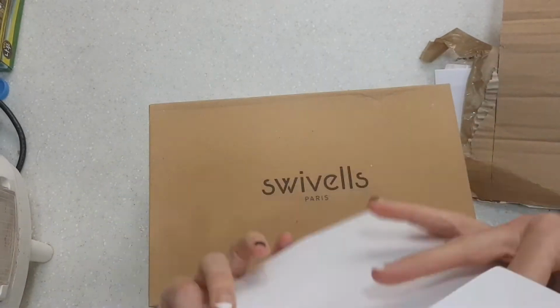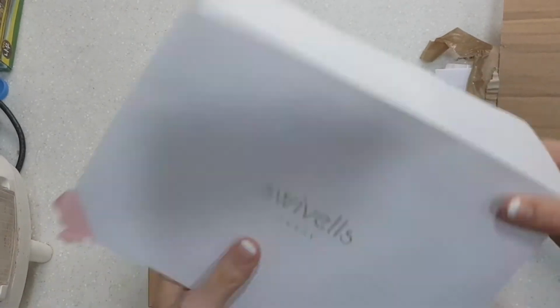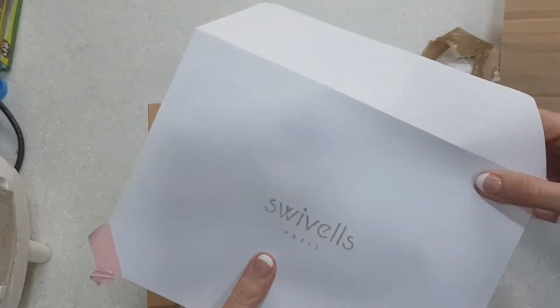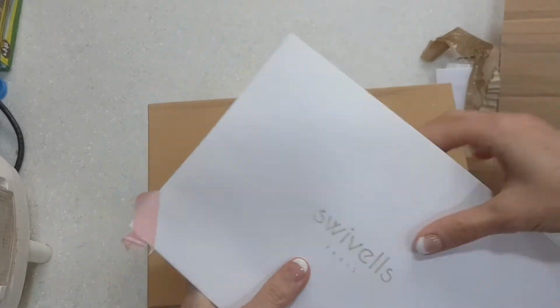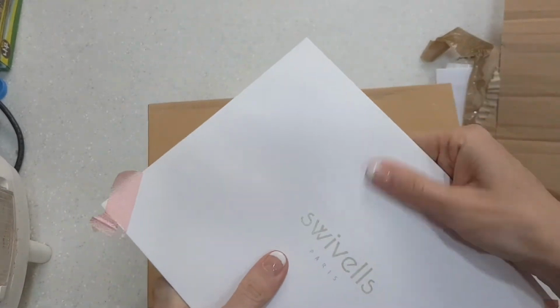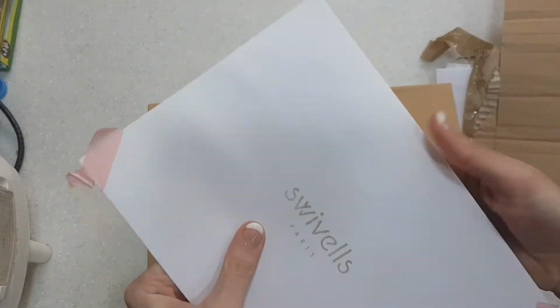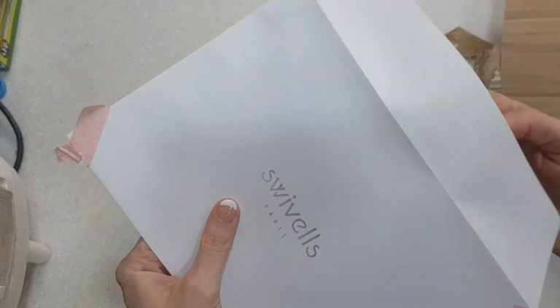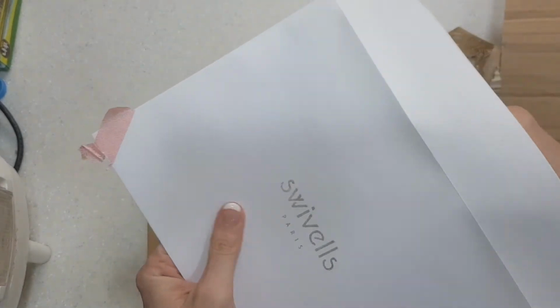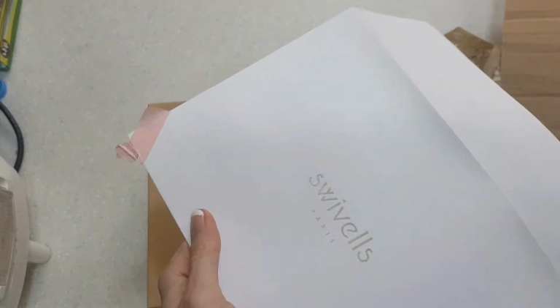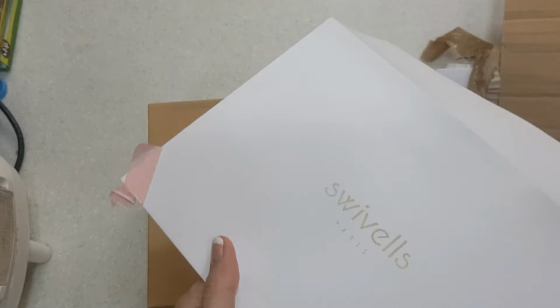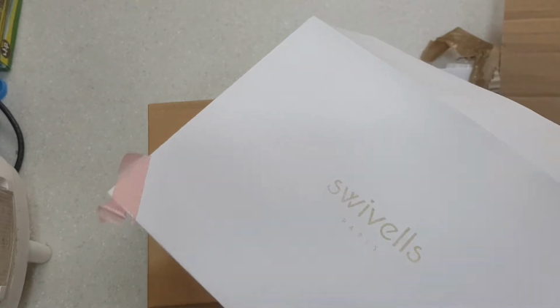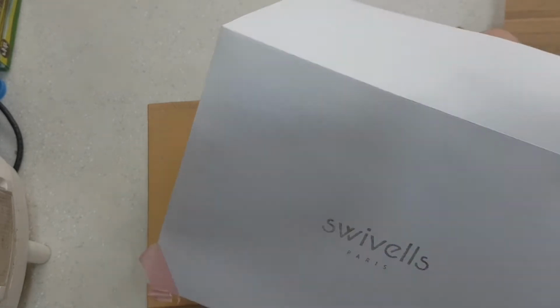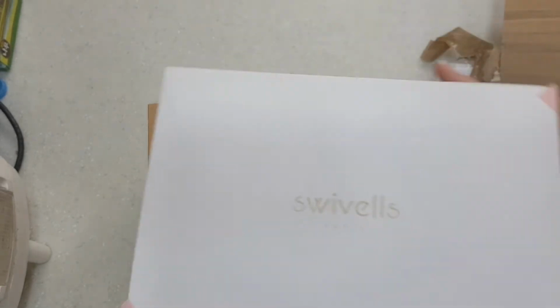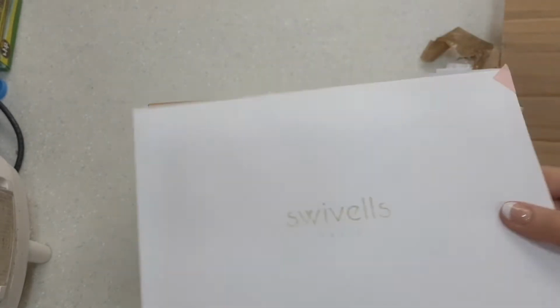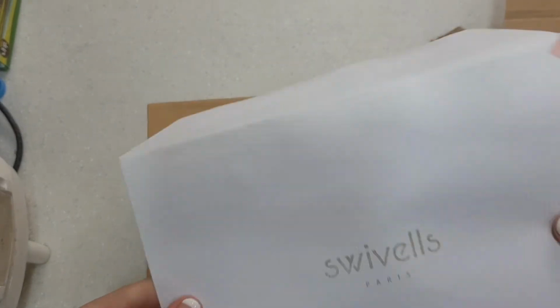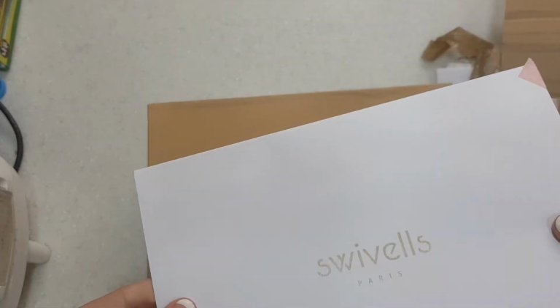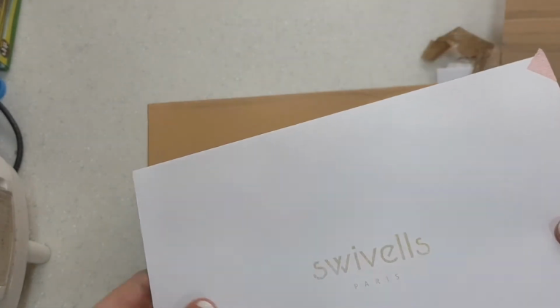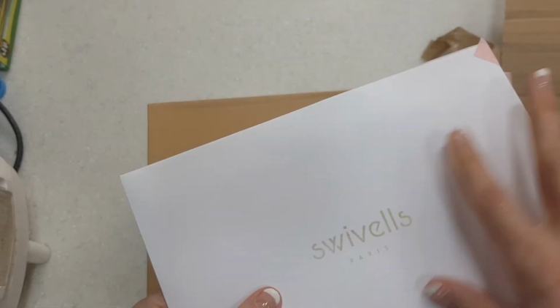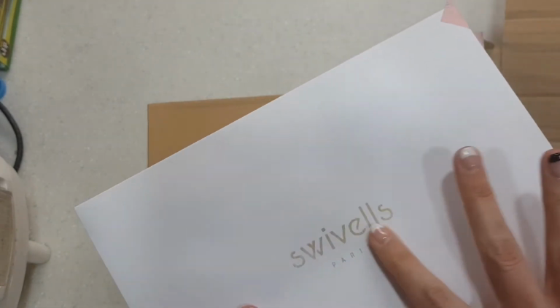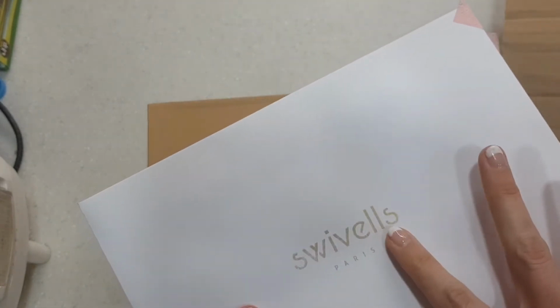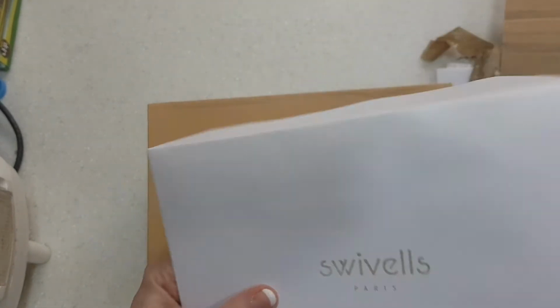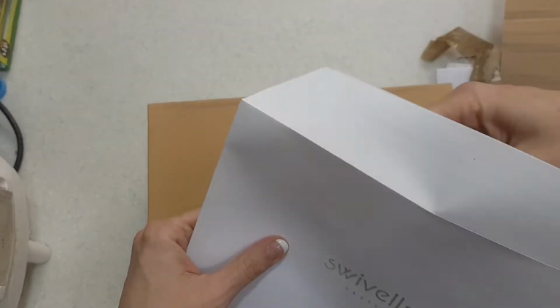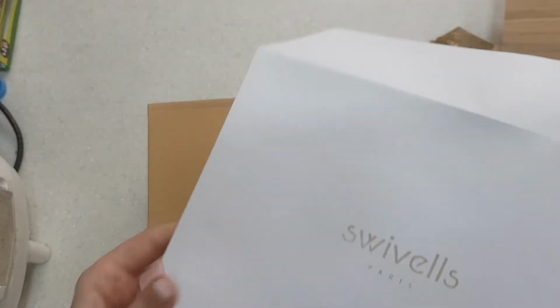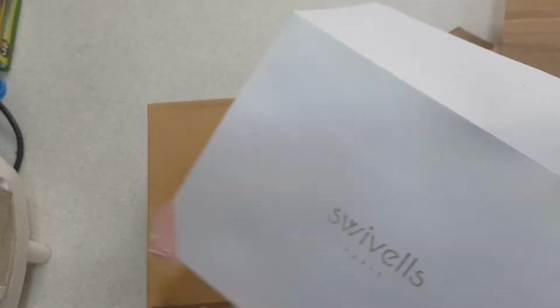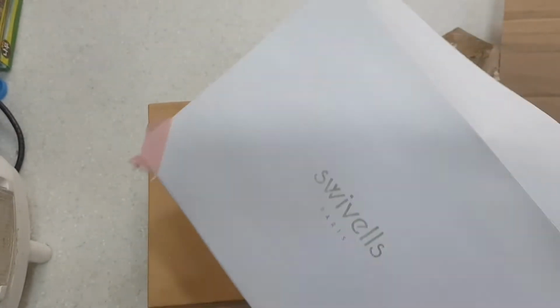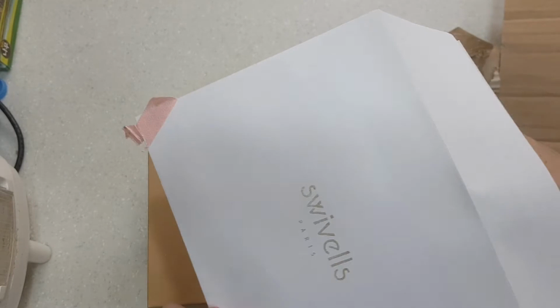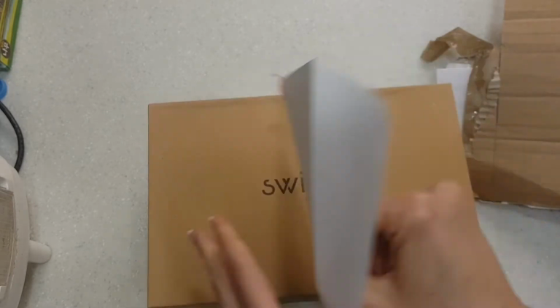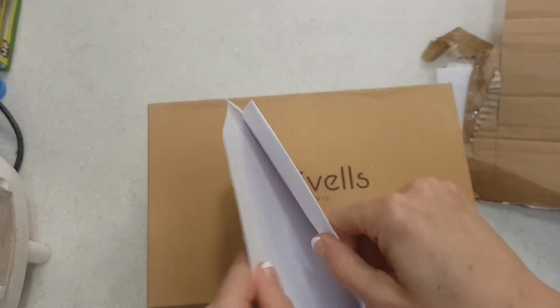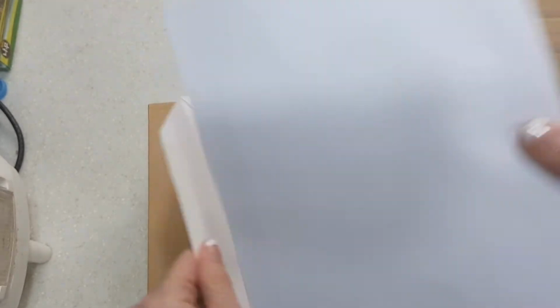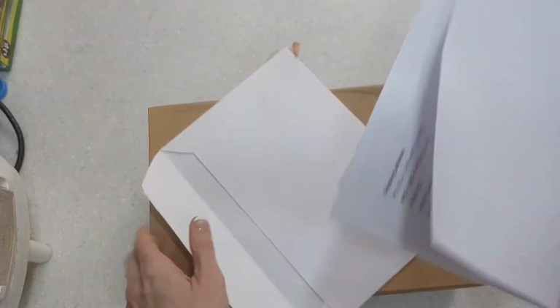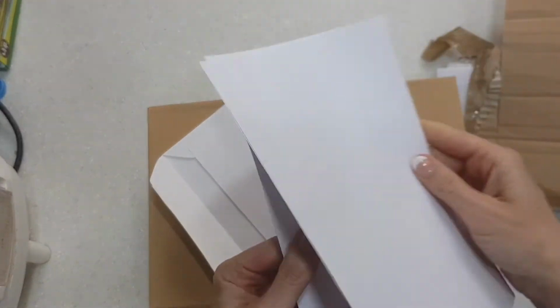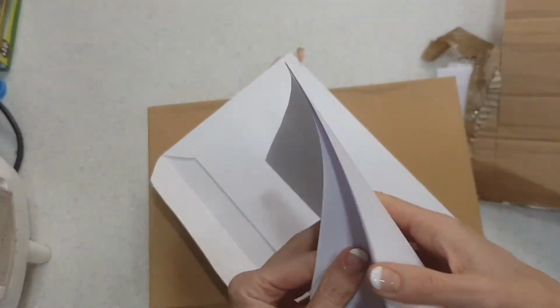We have this envelope here — really high quality paper, shiny metallic print. It's probably just the receipt.